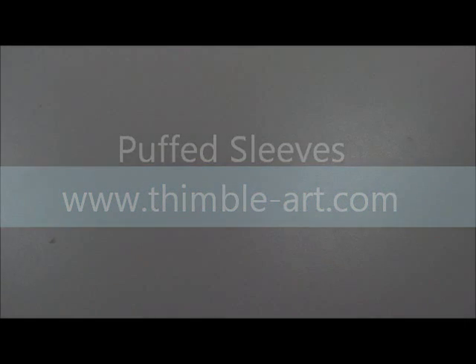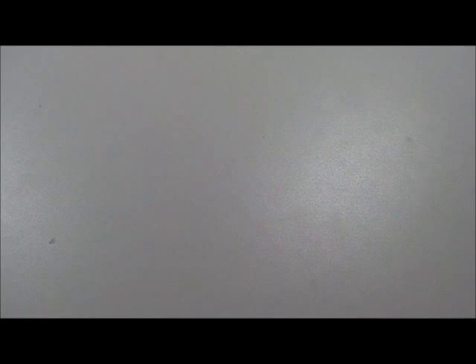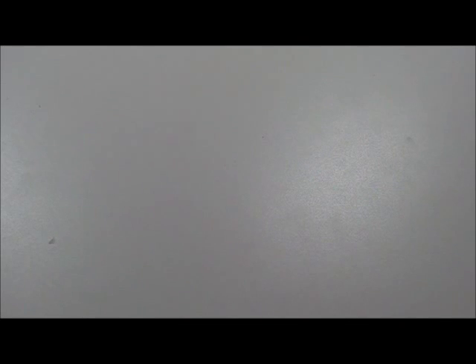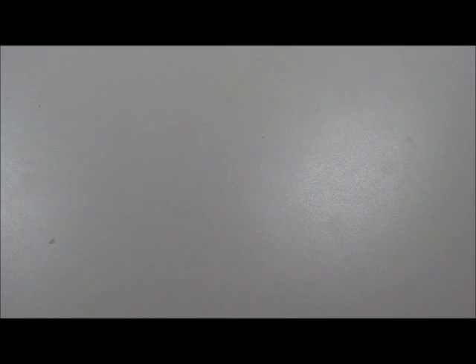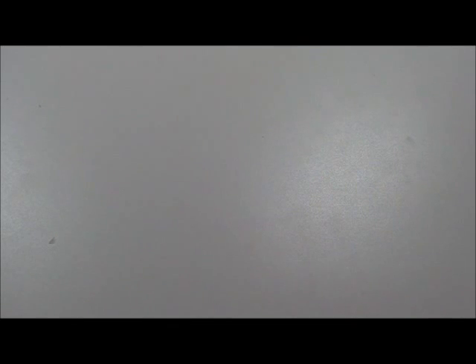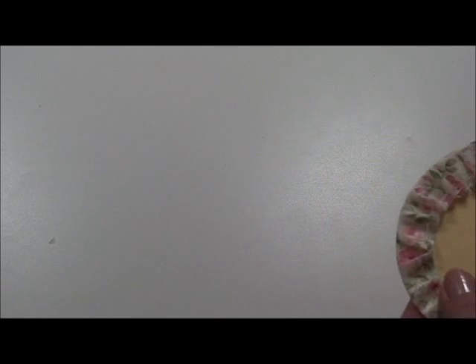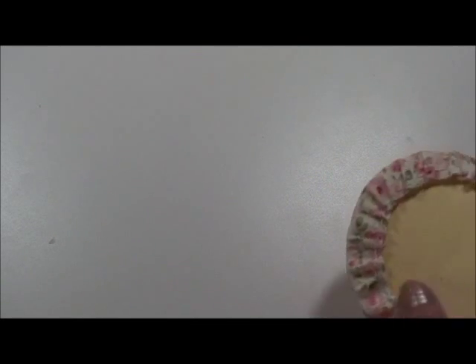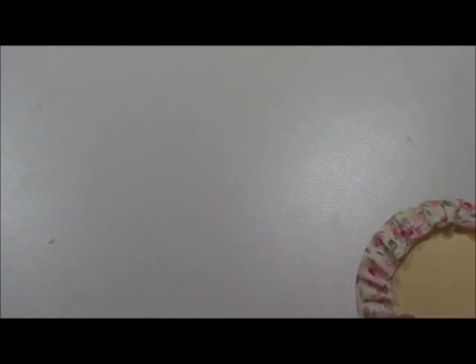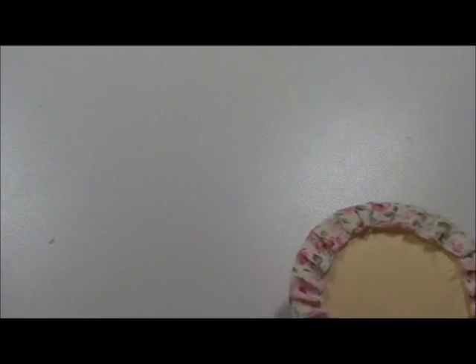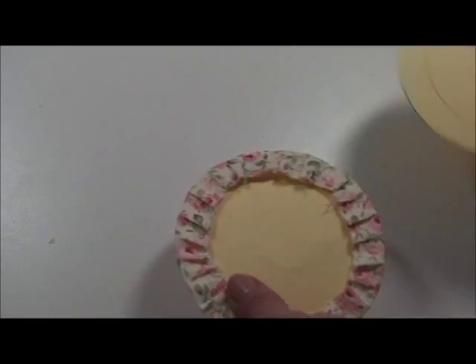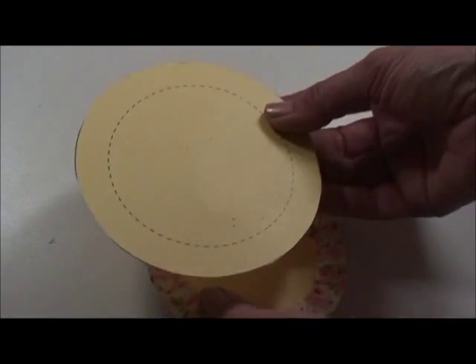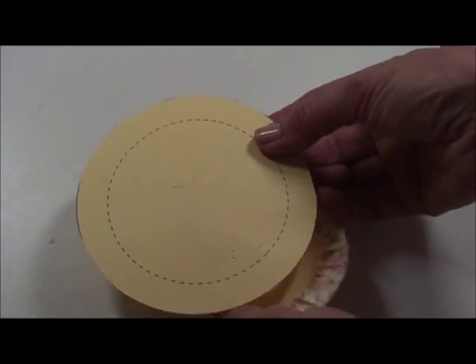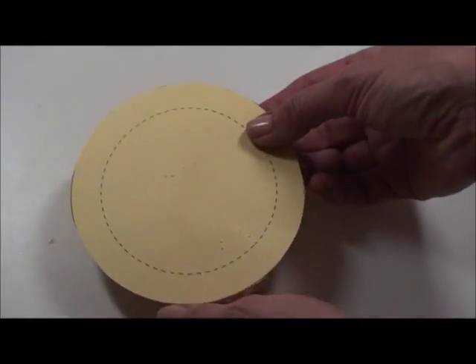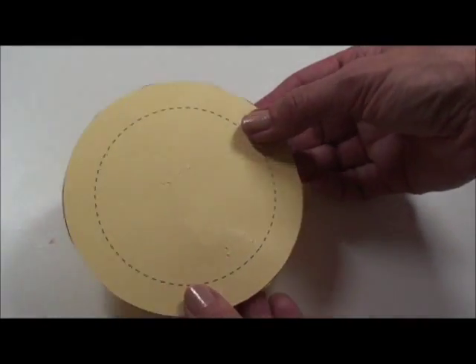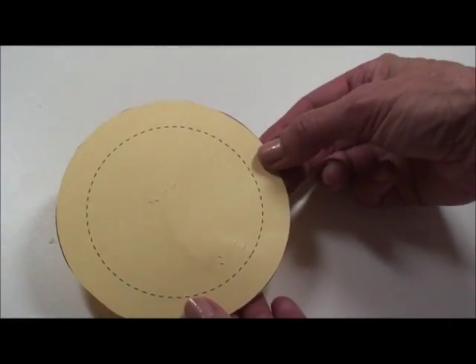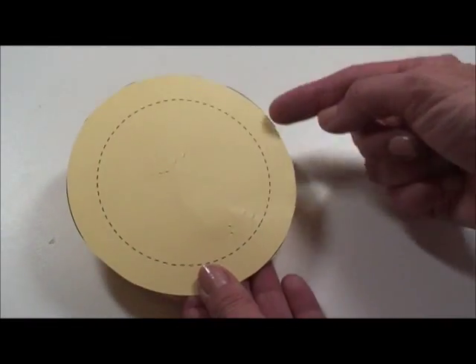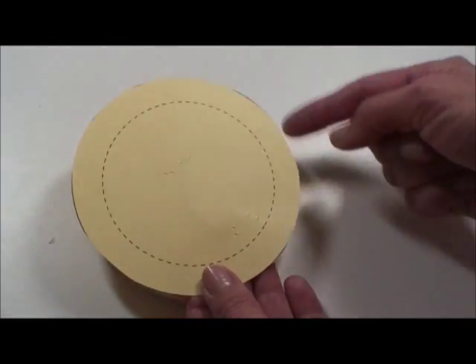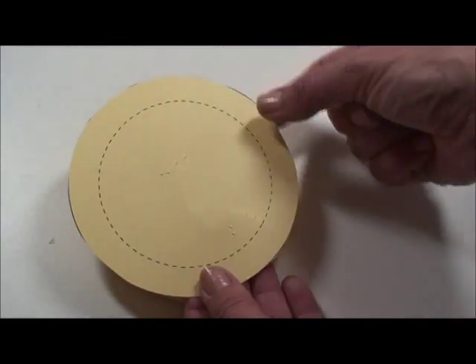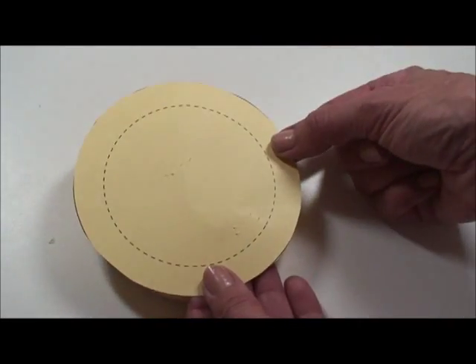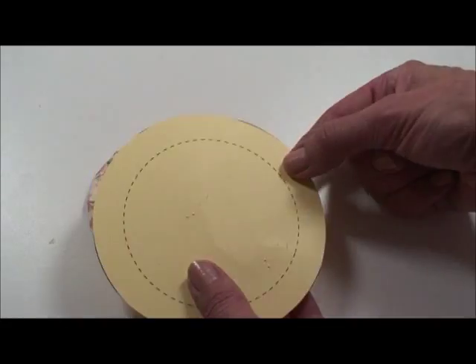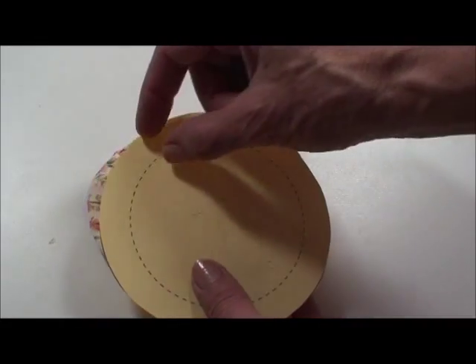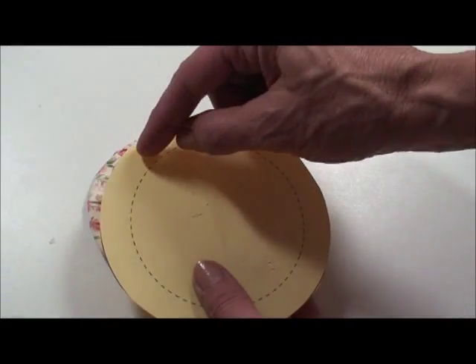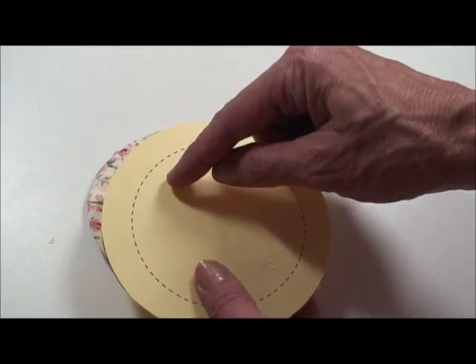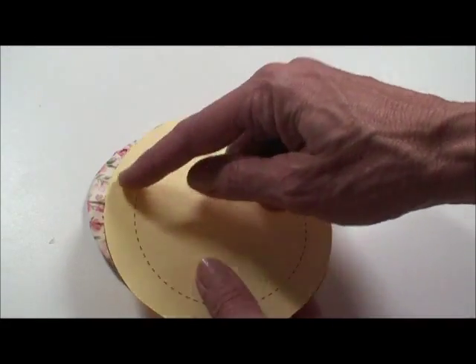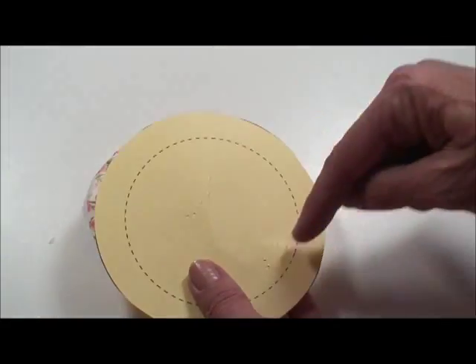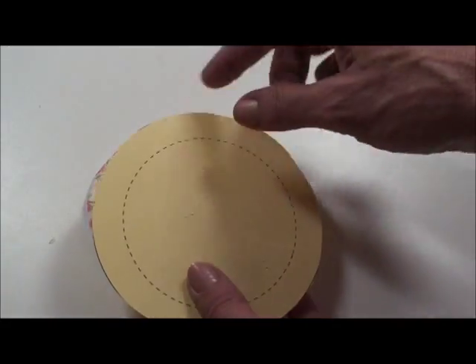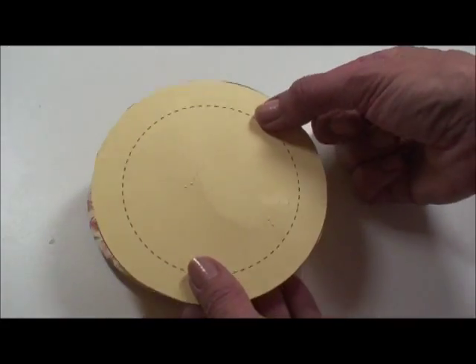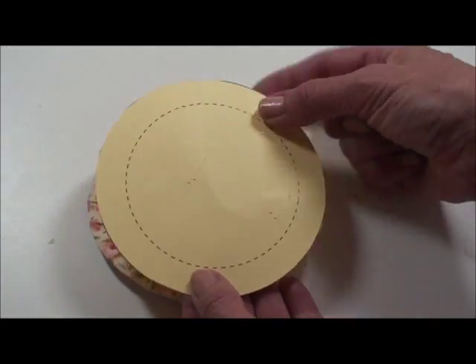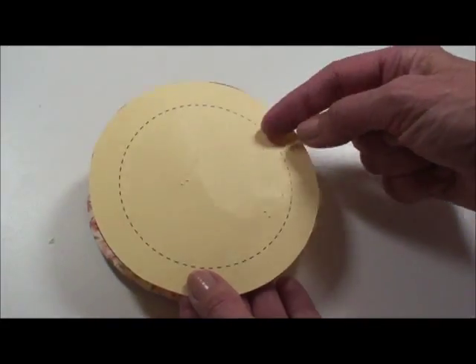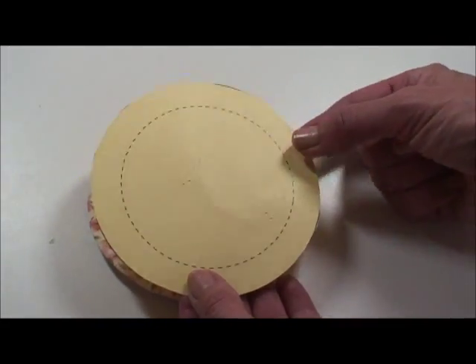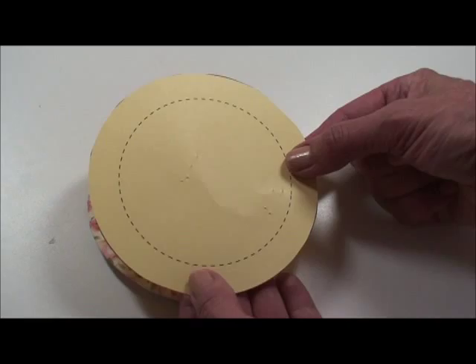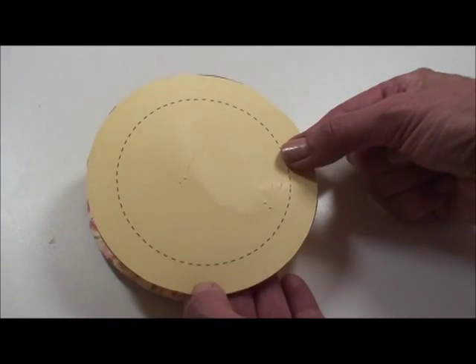We're now going to show you how to do a puff sleeve. We Xeroxed our pattern. Some of the patterns may just give you the outside line. This is about a half an inch in, so just make a half inch smaller circle in the middle.